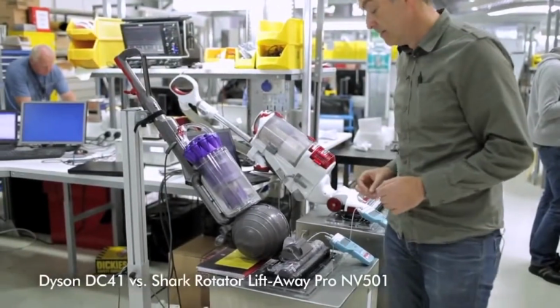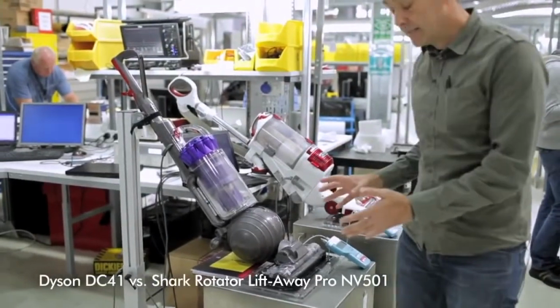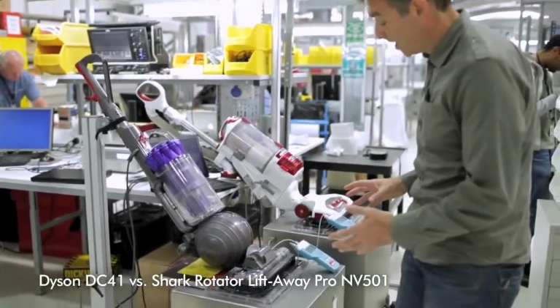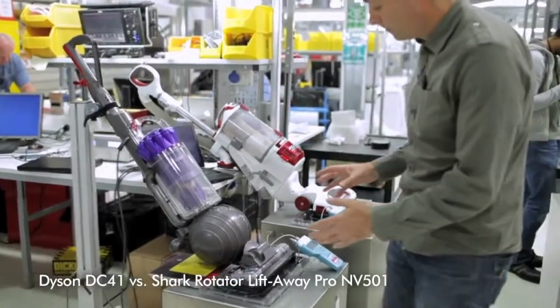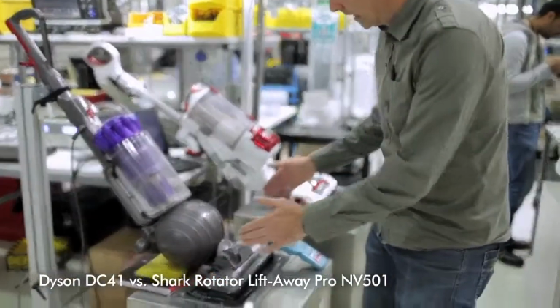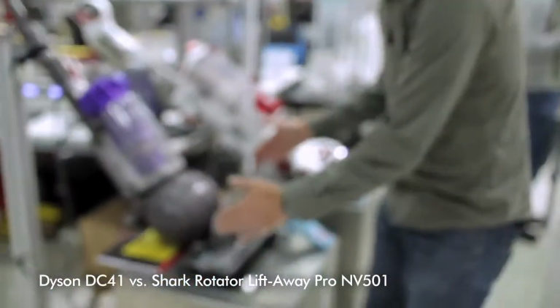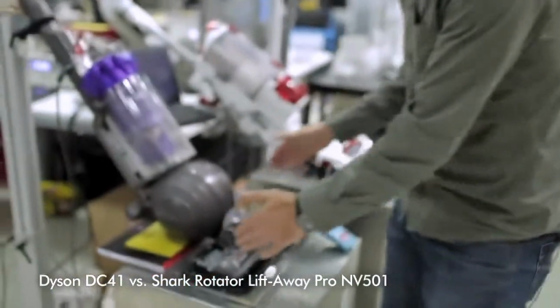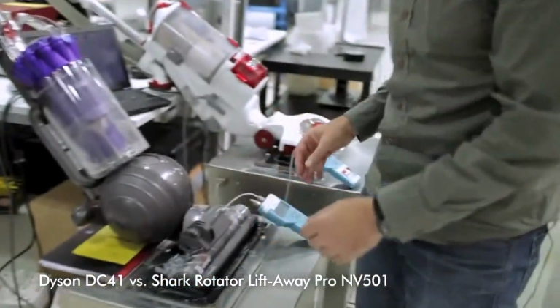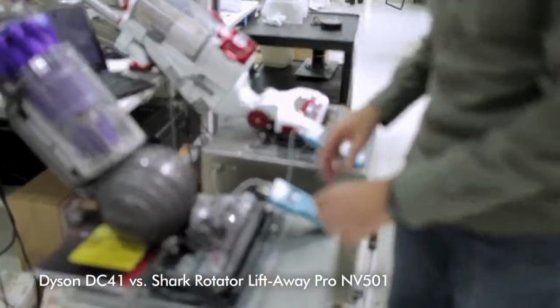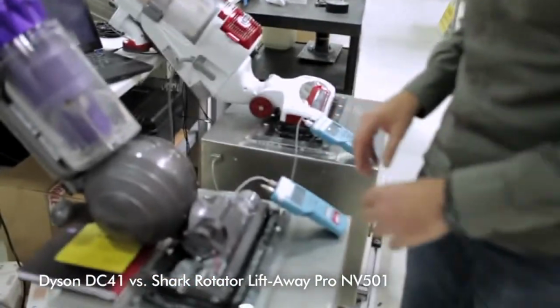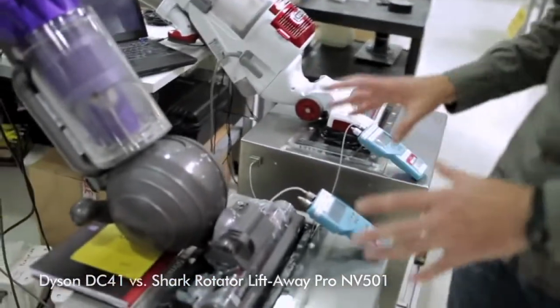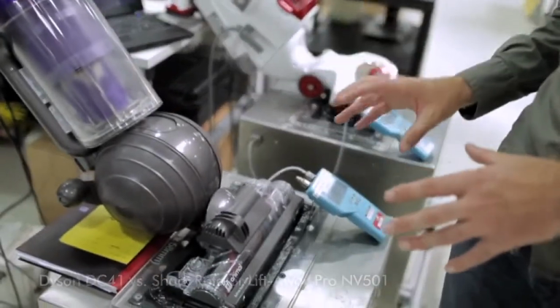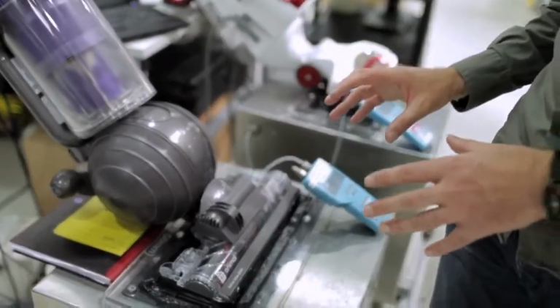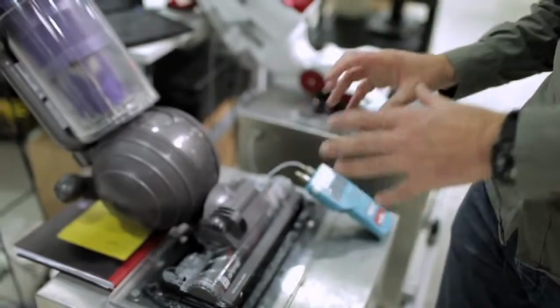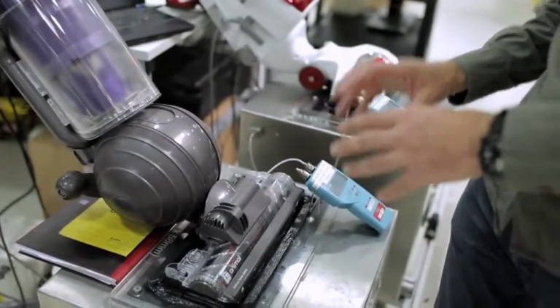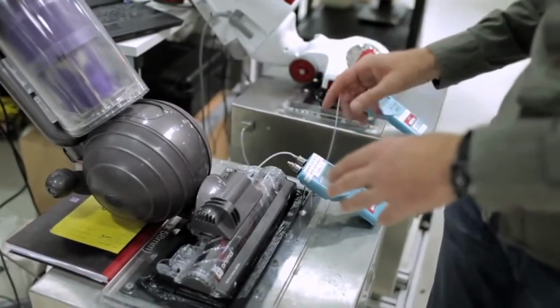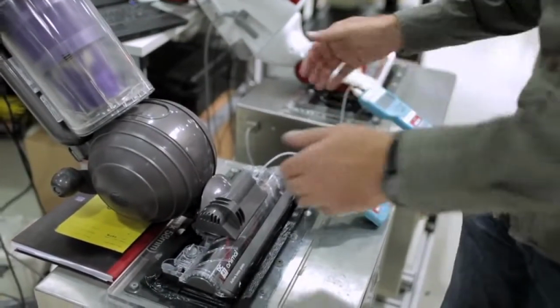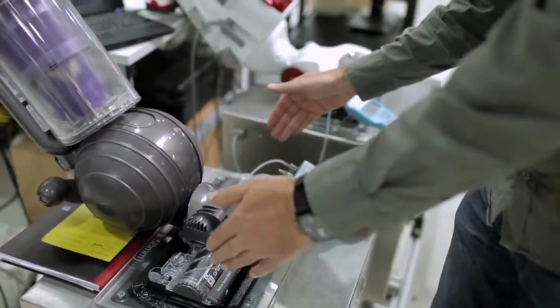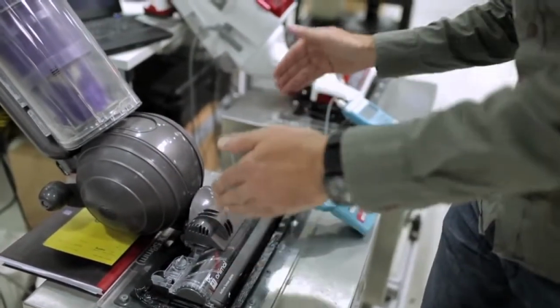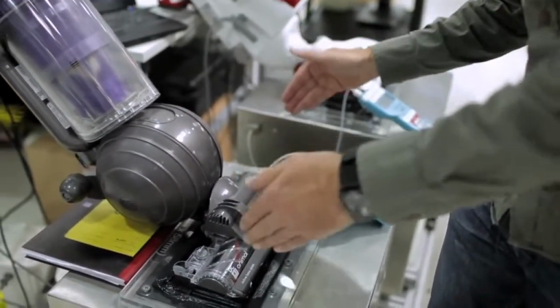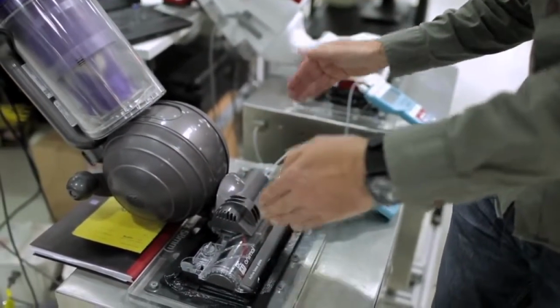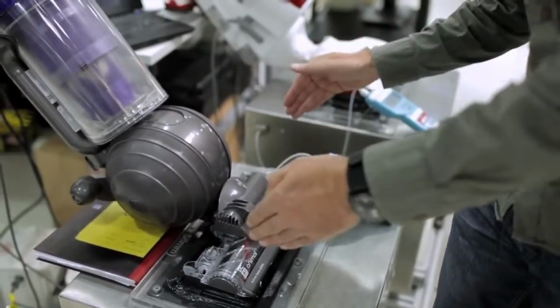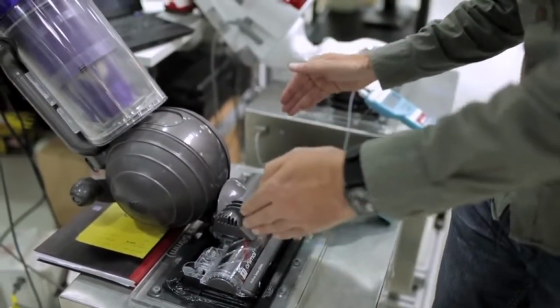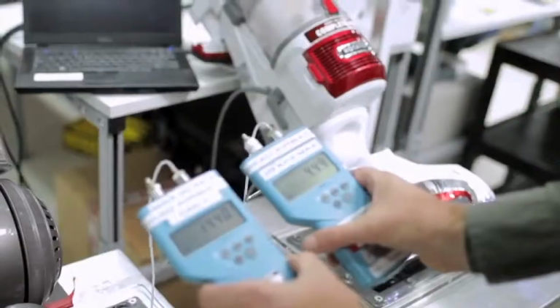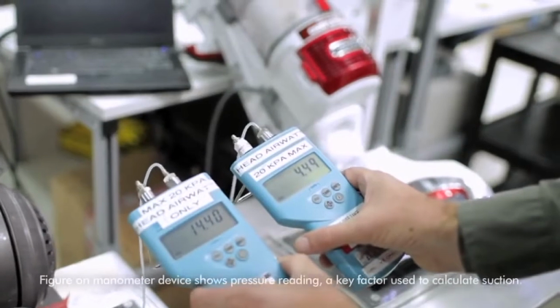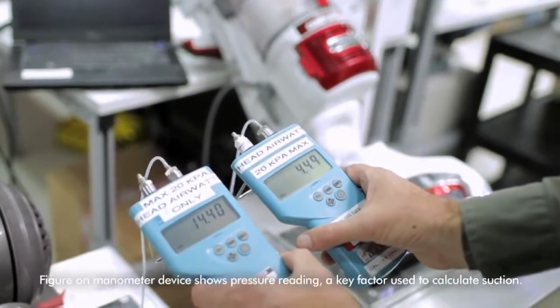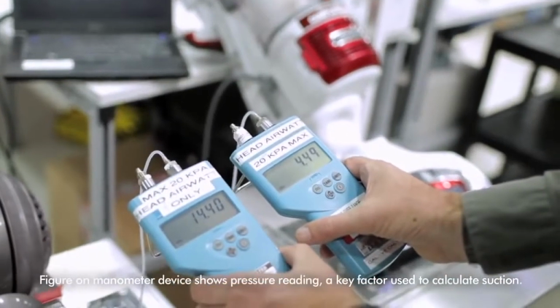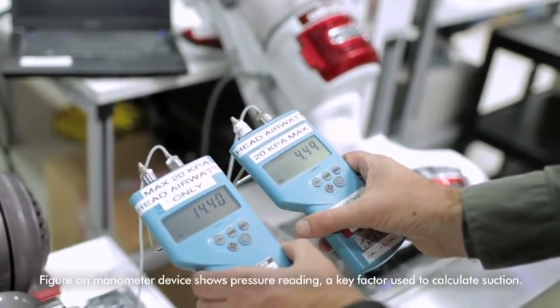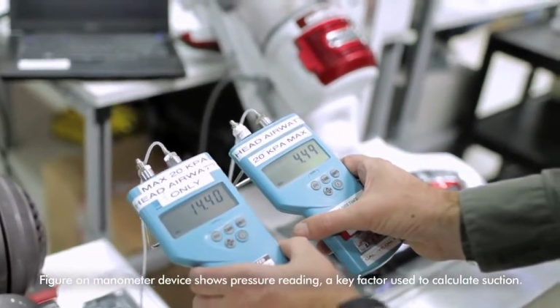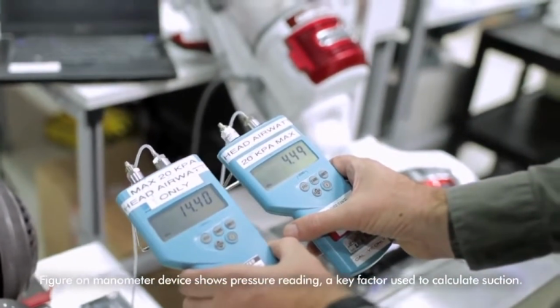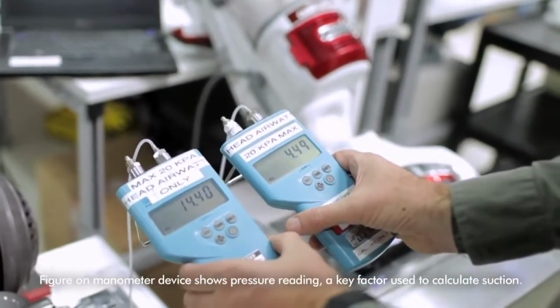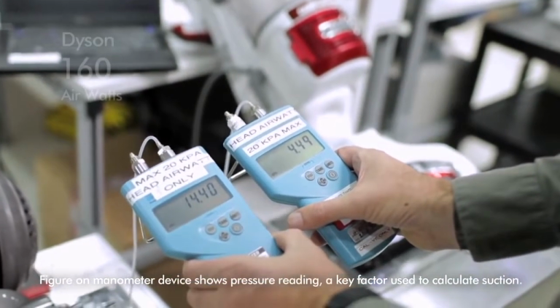So on this test rig we've got the cleaner head sealed down to an air watts box and that allows us to measure the suction power of the machine at the cleaner head — the bit that's doing the work on the floor. And you can see when you compare the suction on the Dyson machine there's a huge difference.